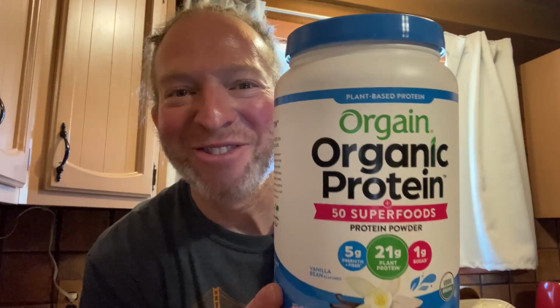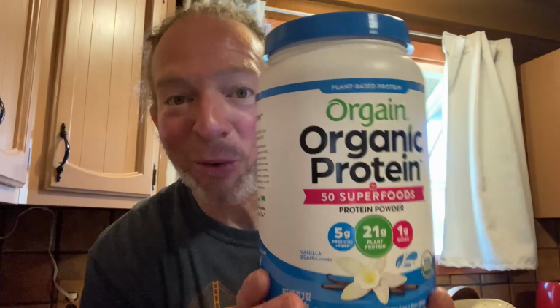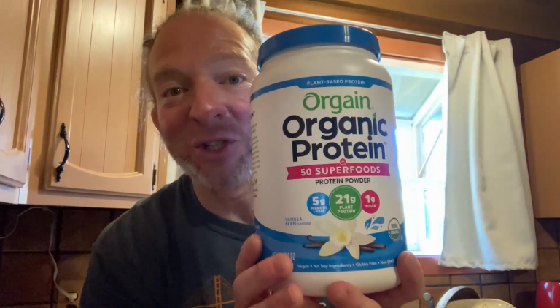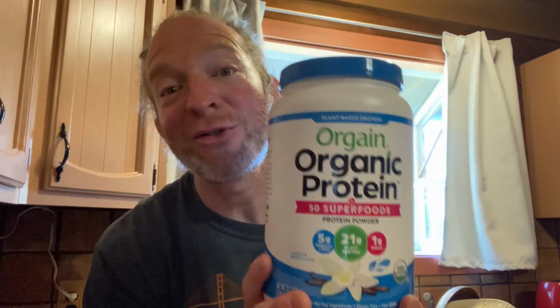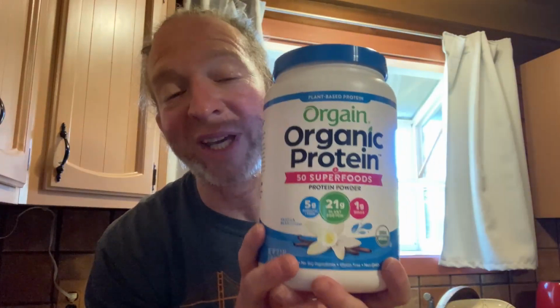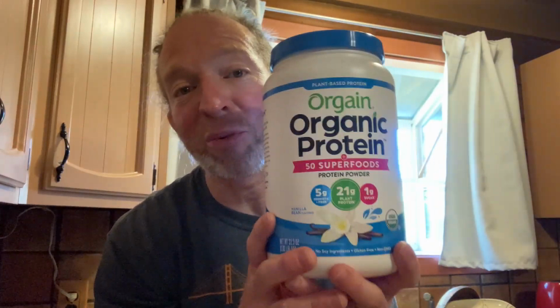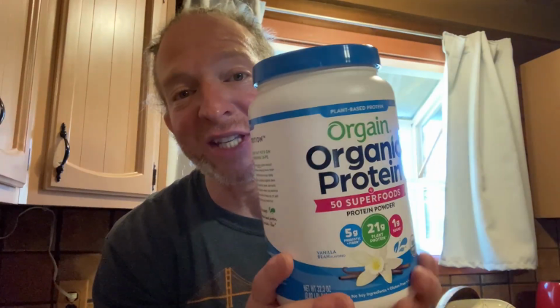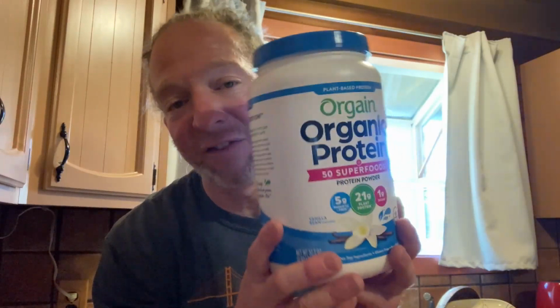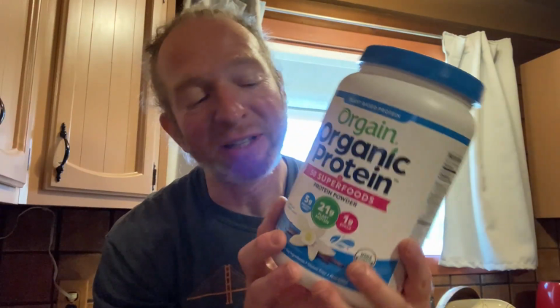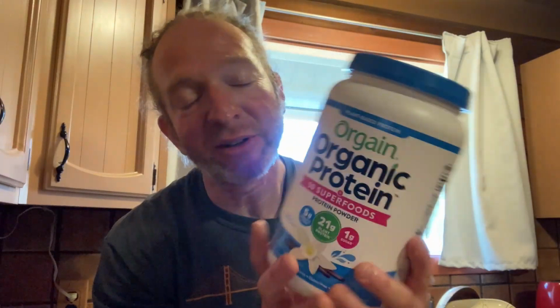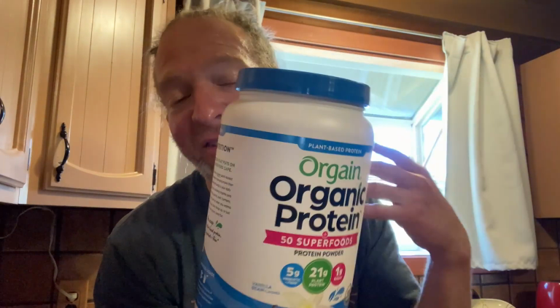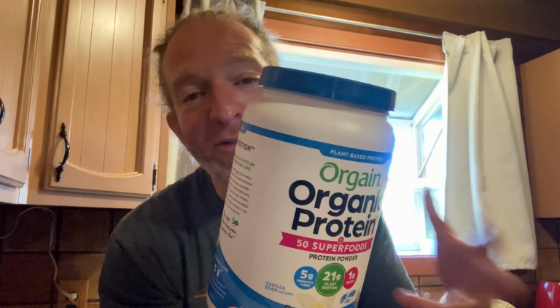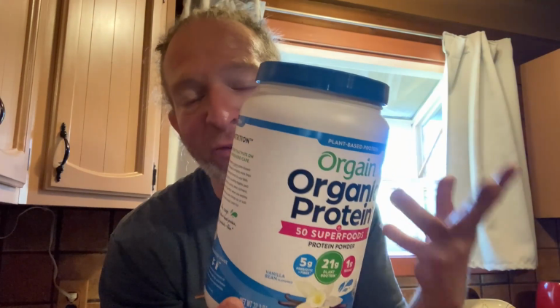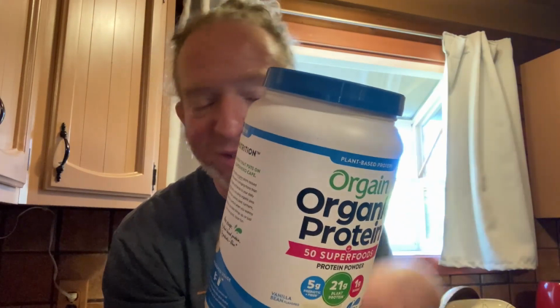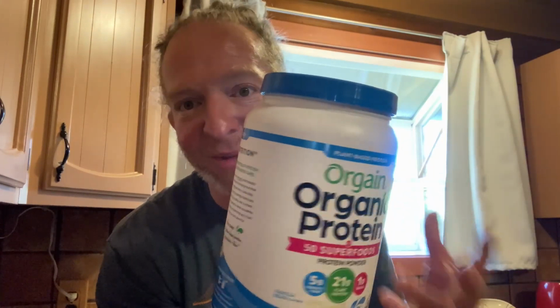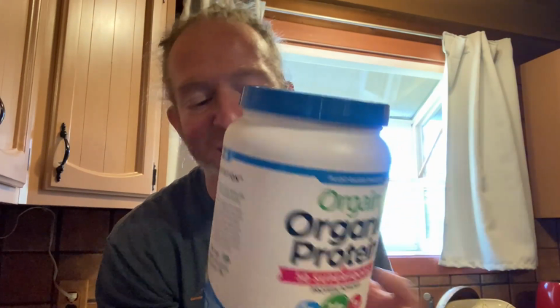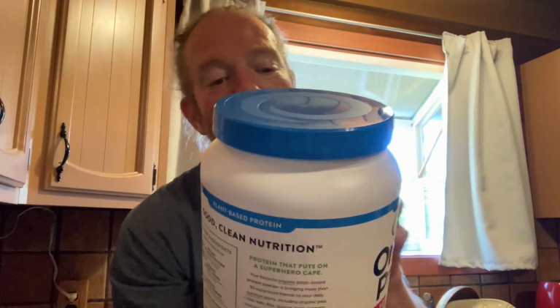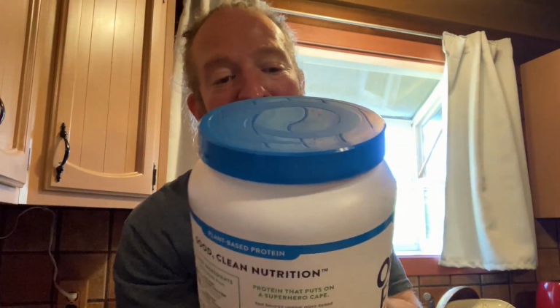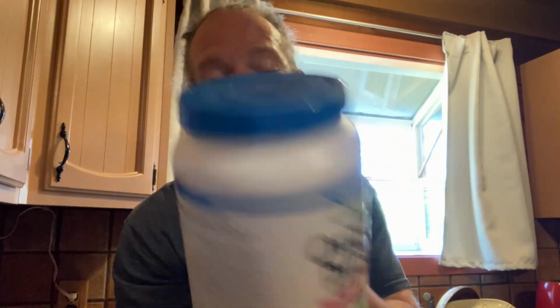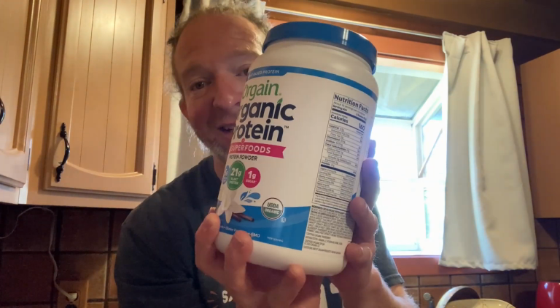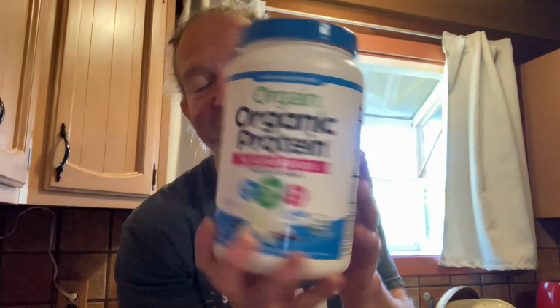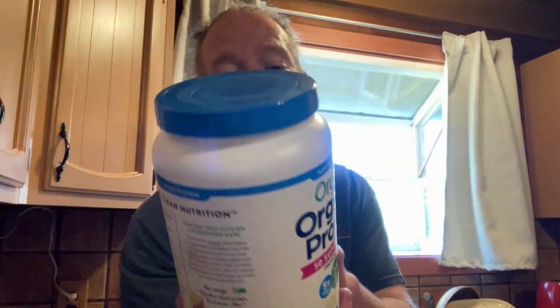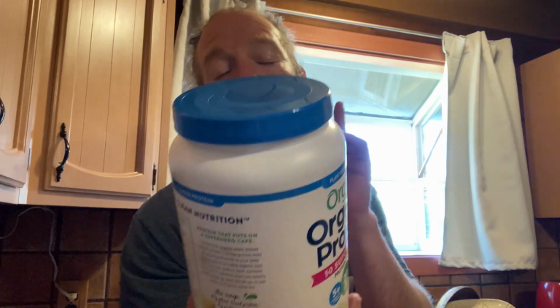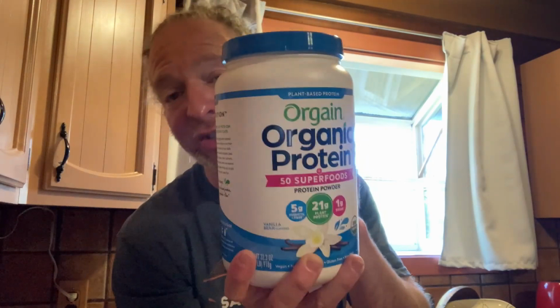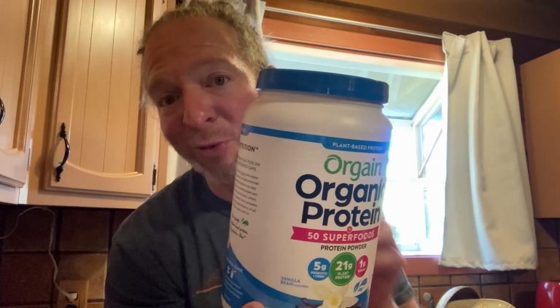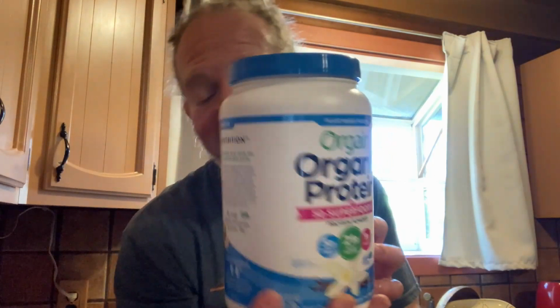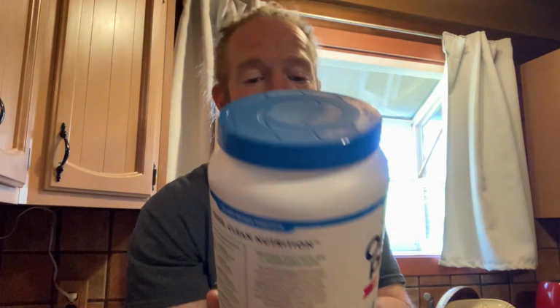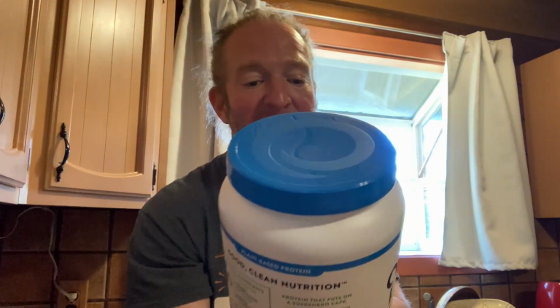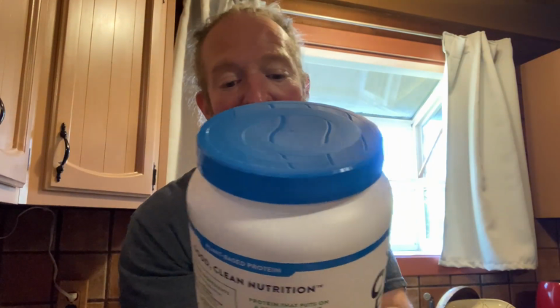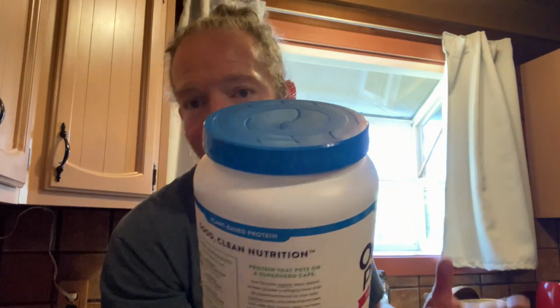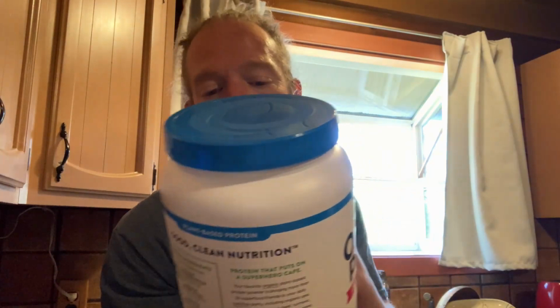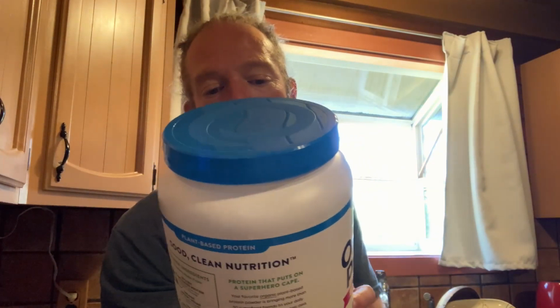In this video we're going to be trying out this Orgain Protein — this is the vanilla bean flavor. I've had other flavors before, so this is just going to be a taste test. This has 18 servings in a container. A serving is two scoops and has 160 calories, and you get 21 grams of protein.